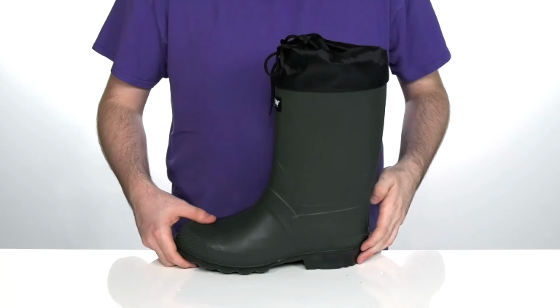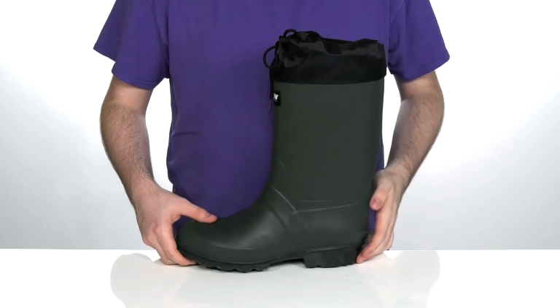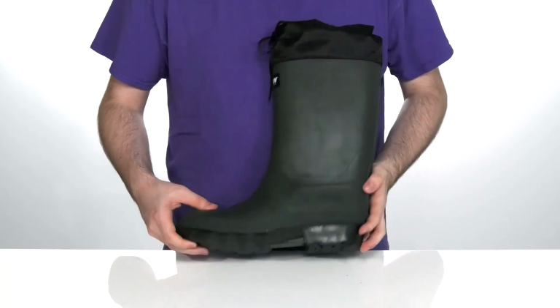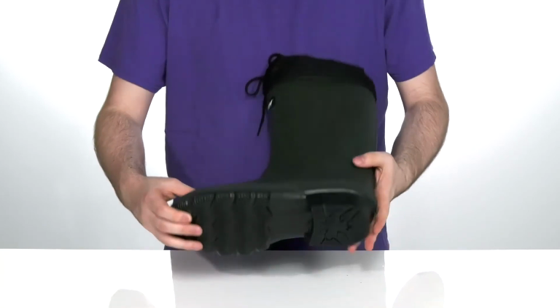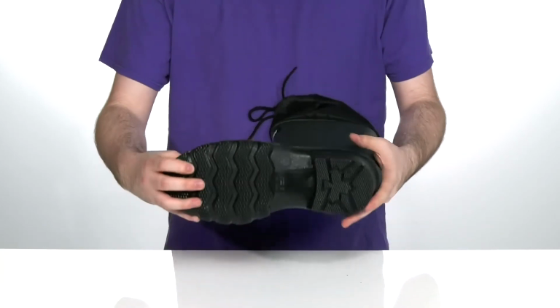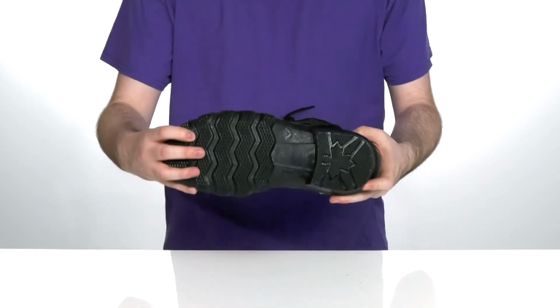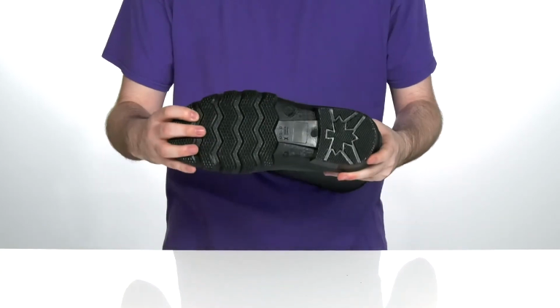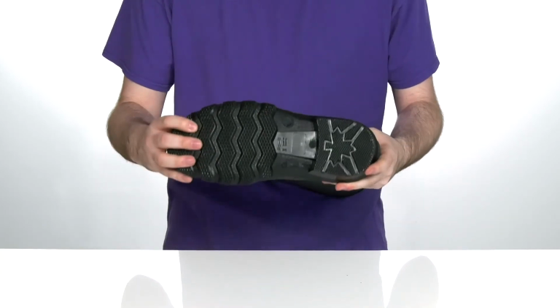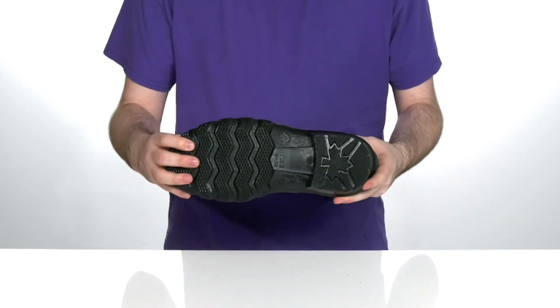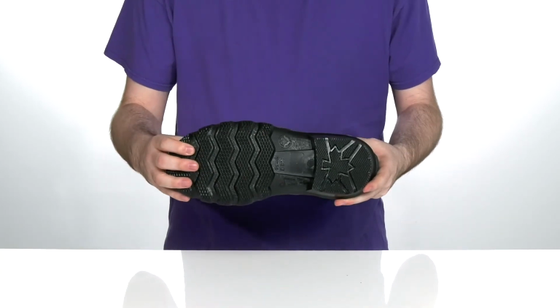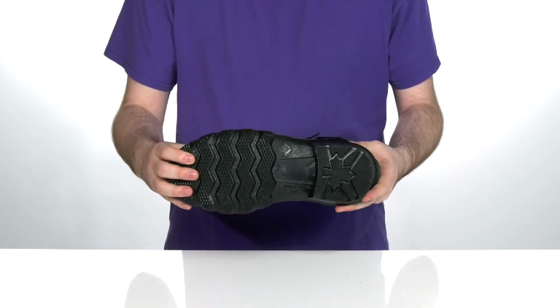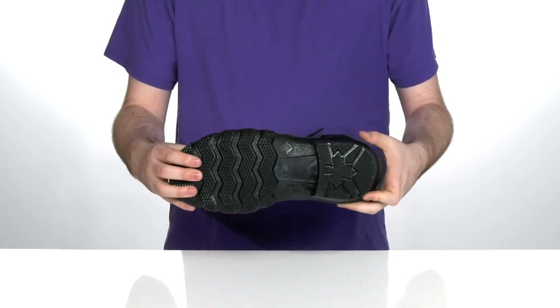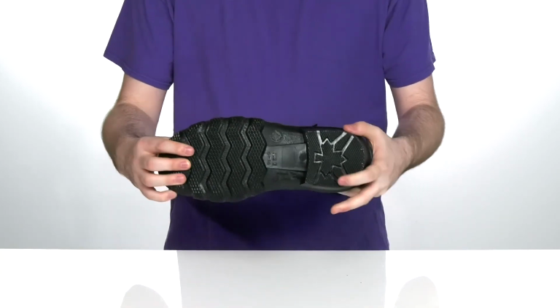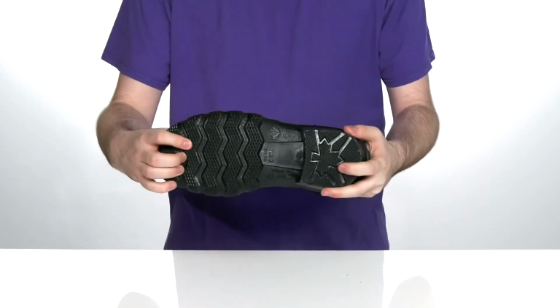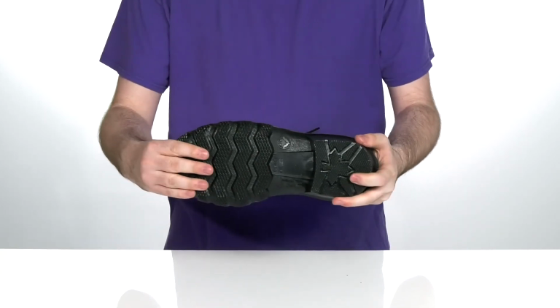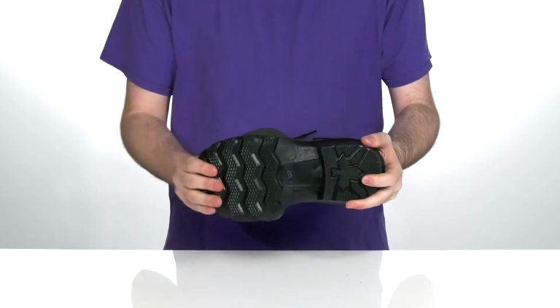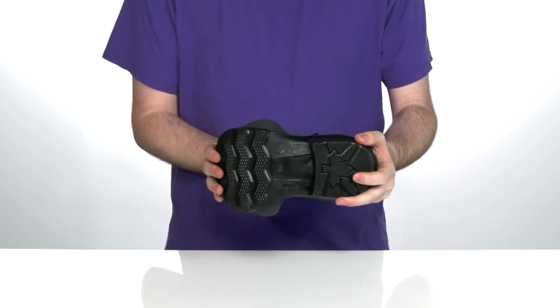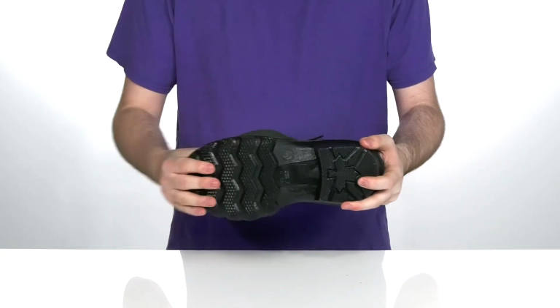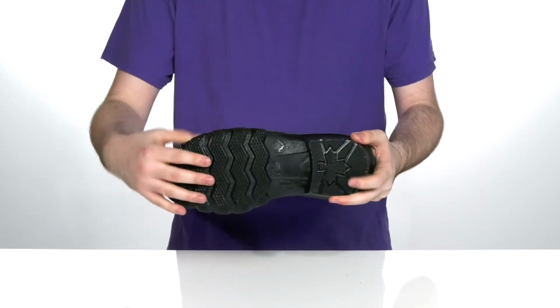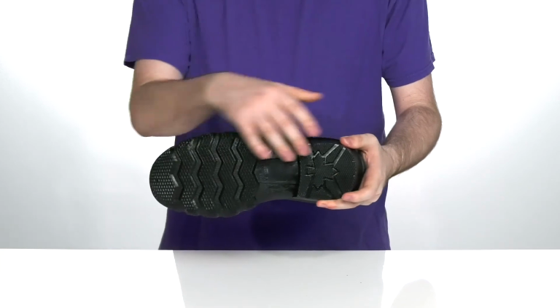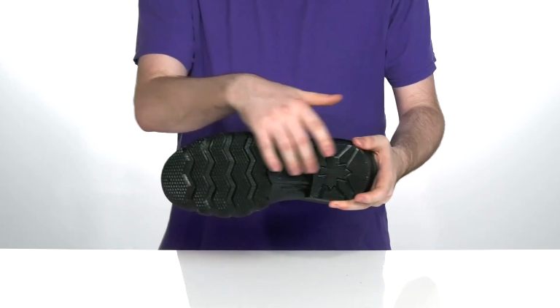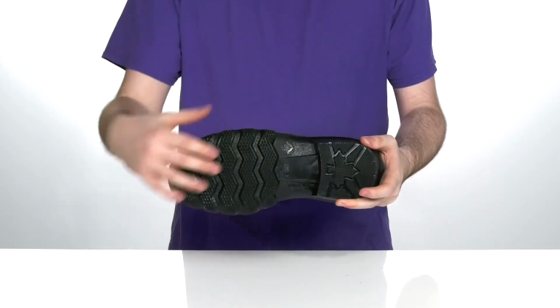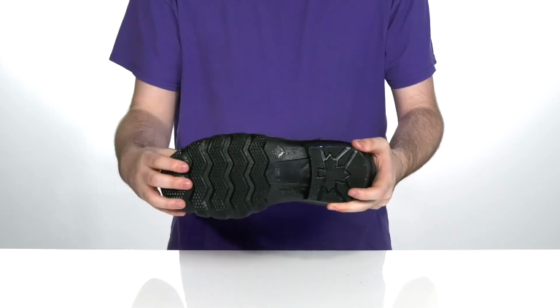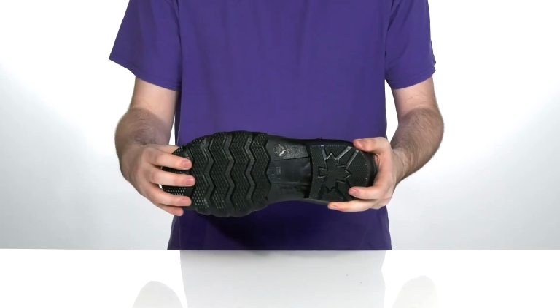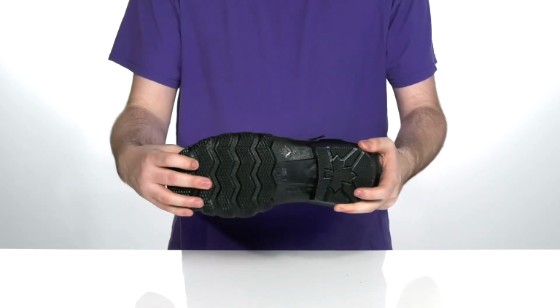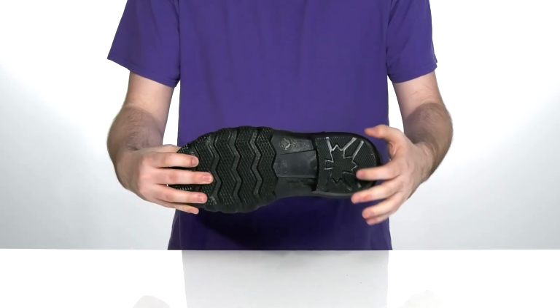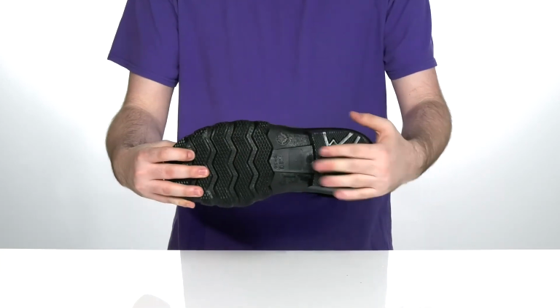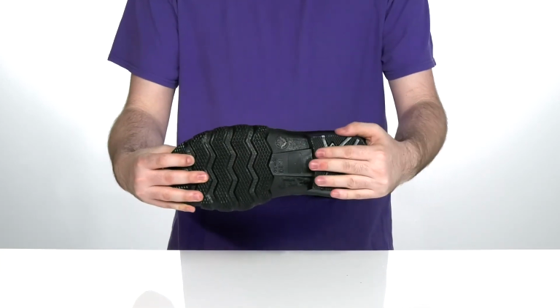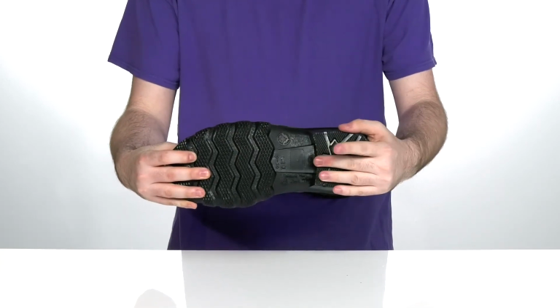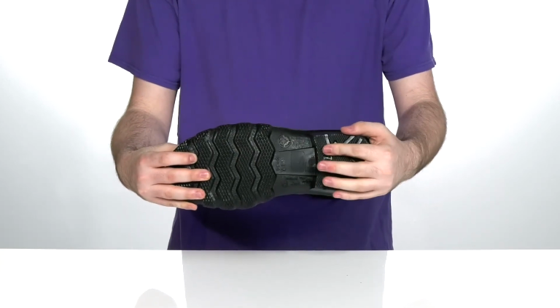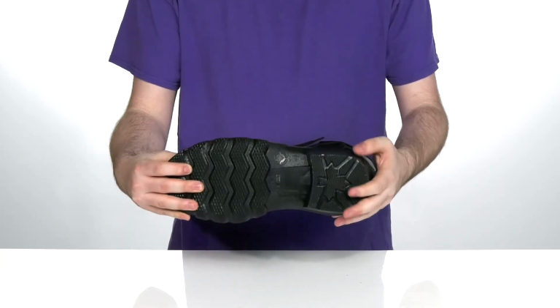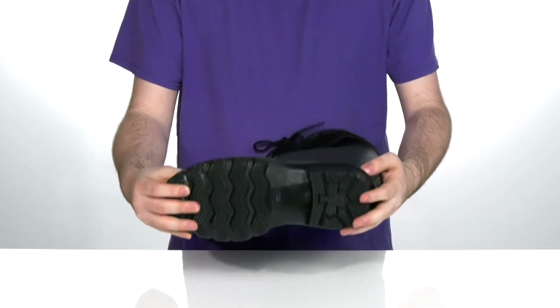Underneath, it has an oil, acid, and slip-resistant rubber outsole that has plenty of flex and grooves for traction, using a small heel in the back.